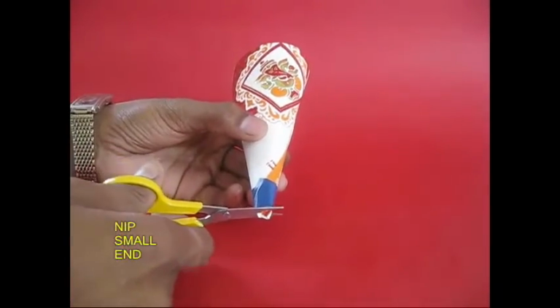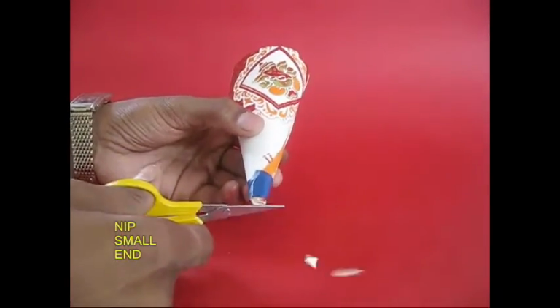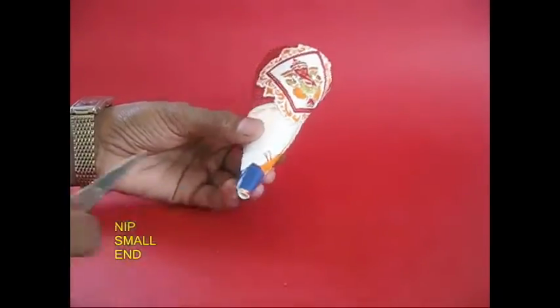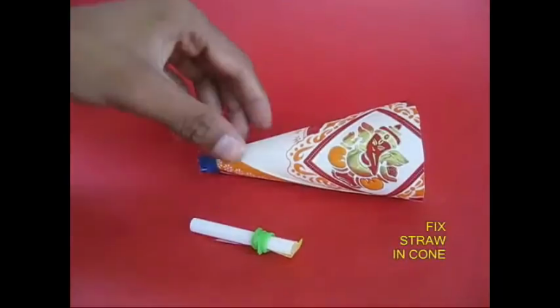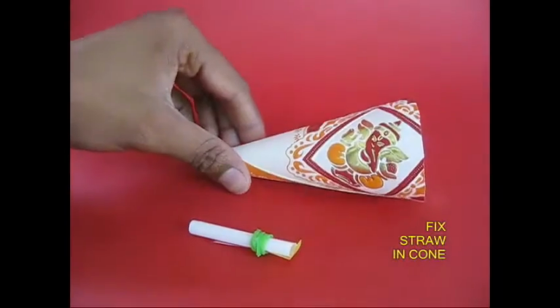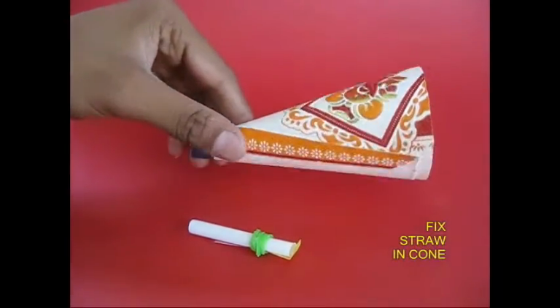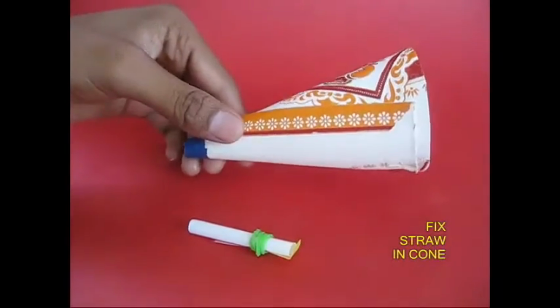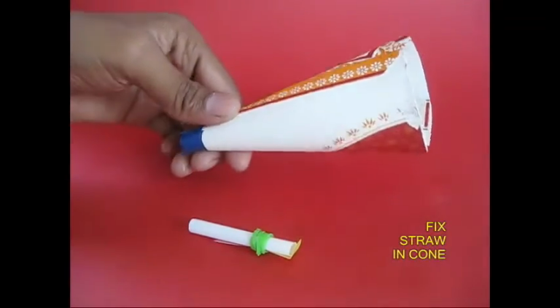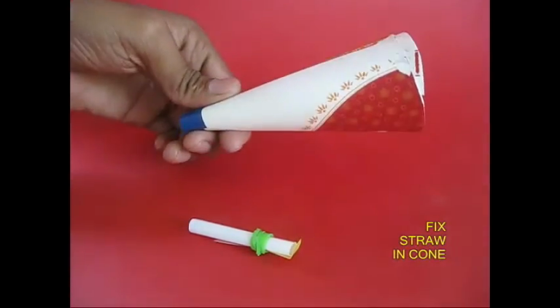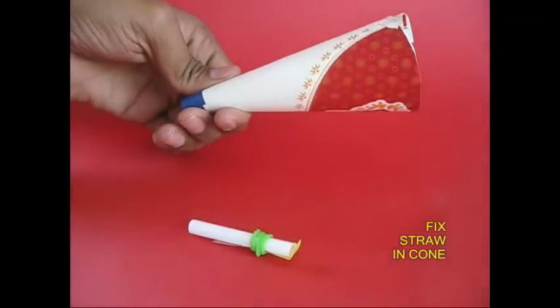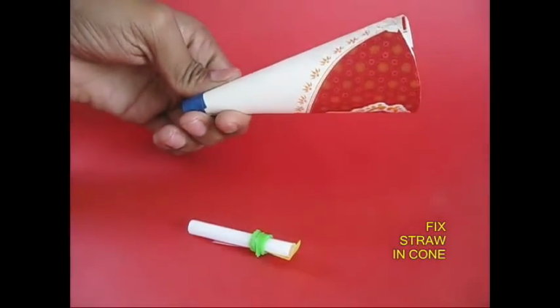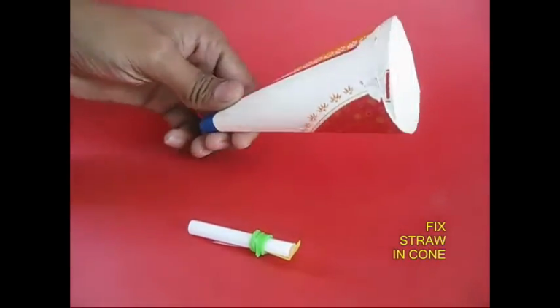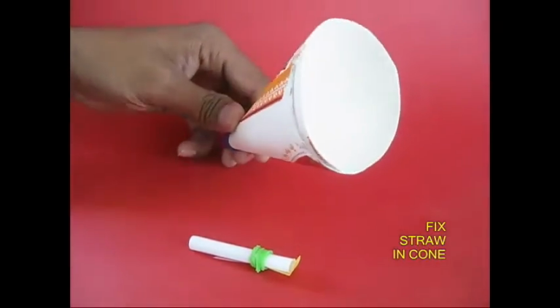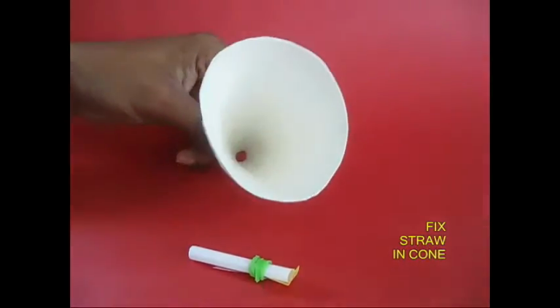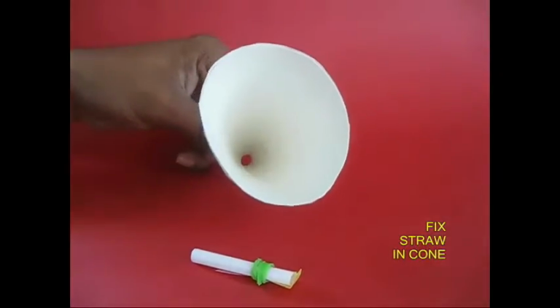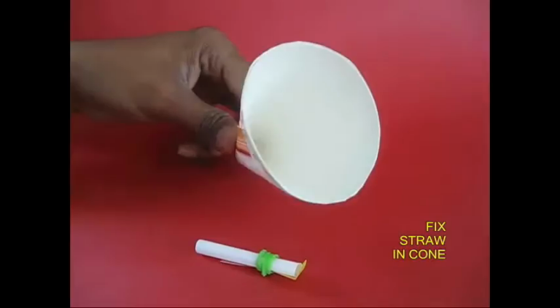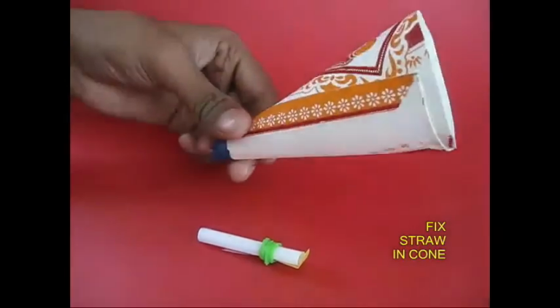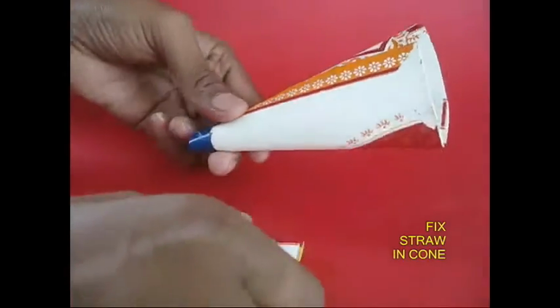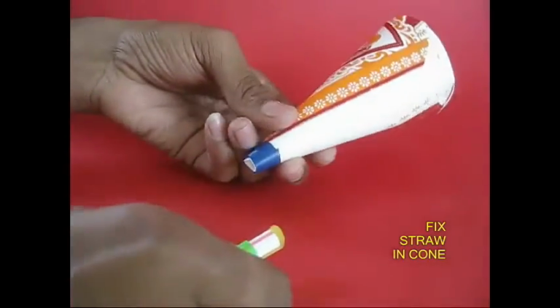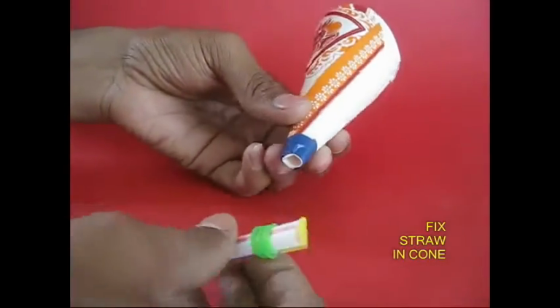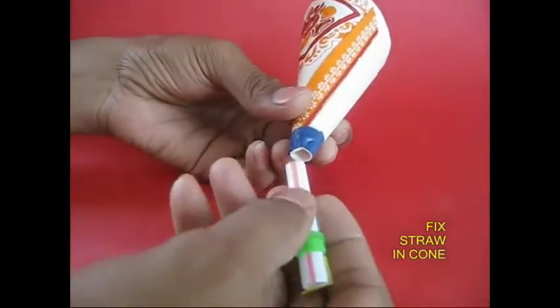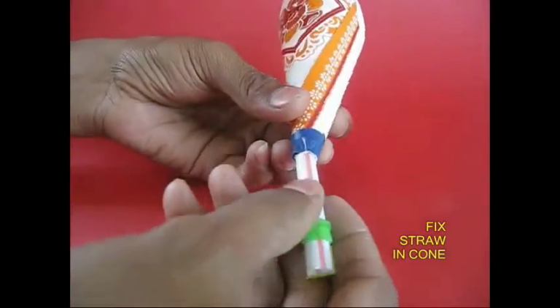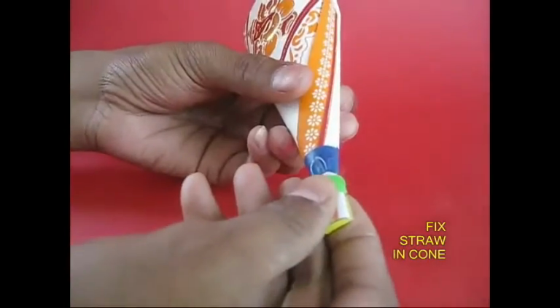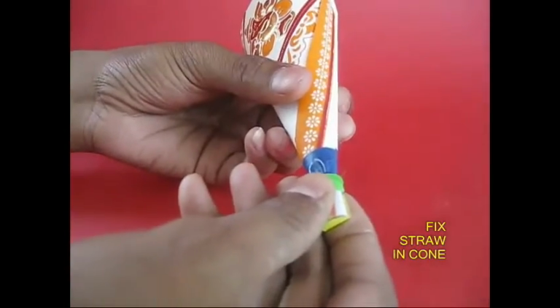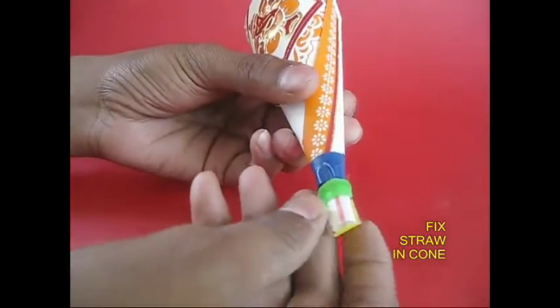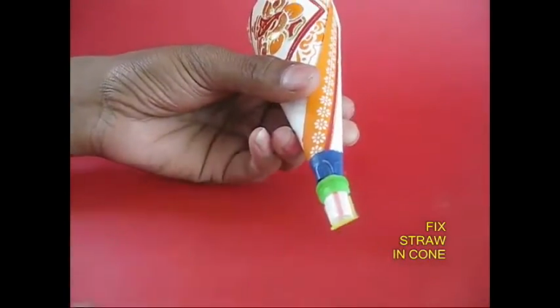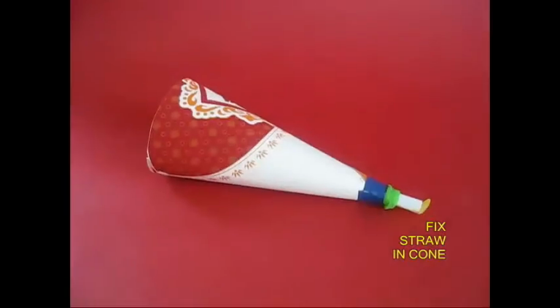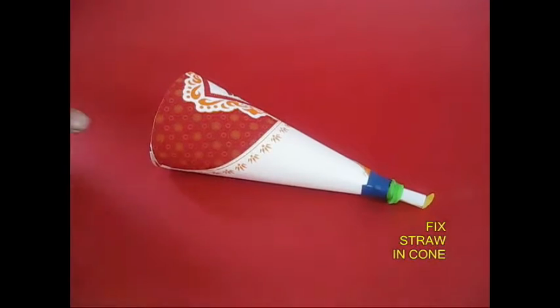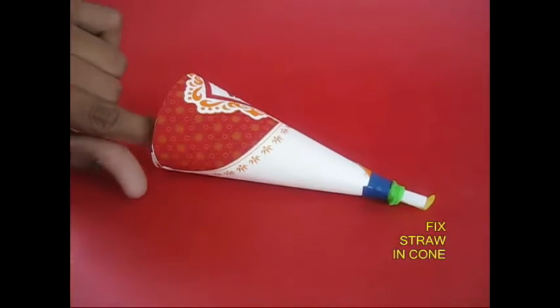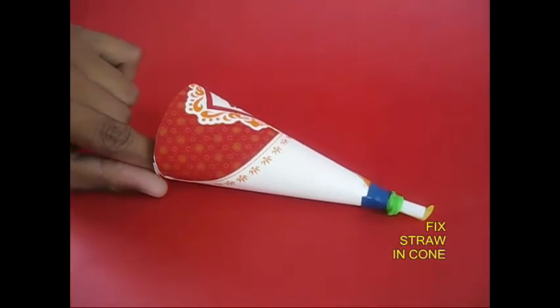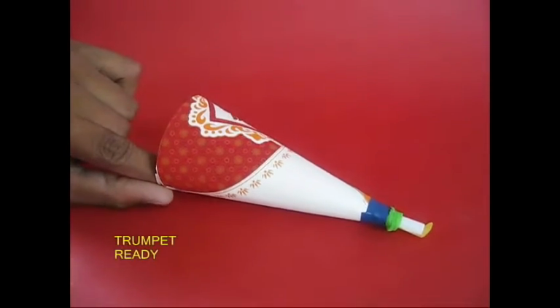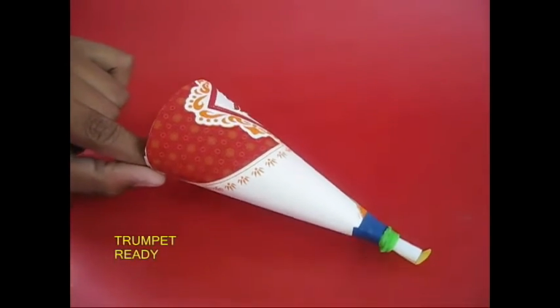It cuts truly into account. And before, this is a strong flap for the rubber band to set up.